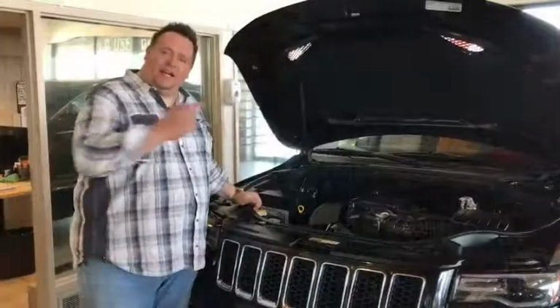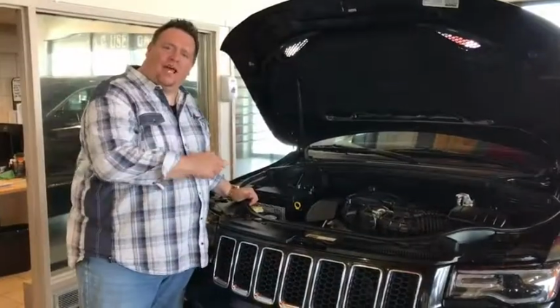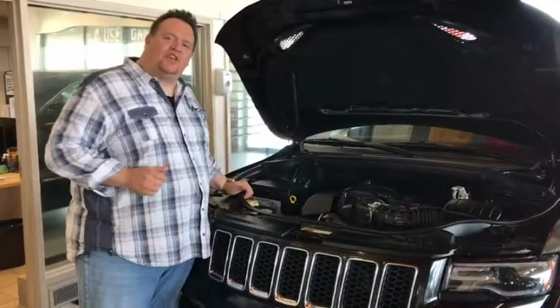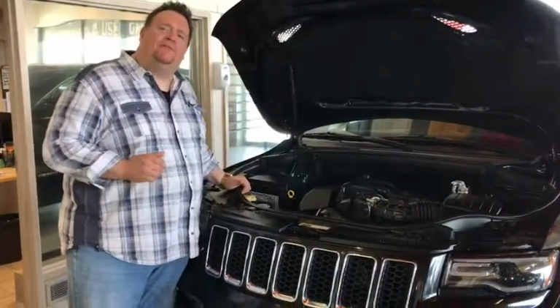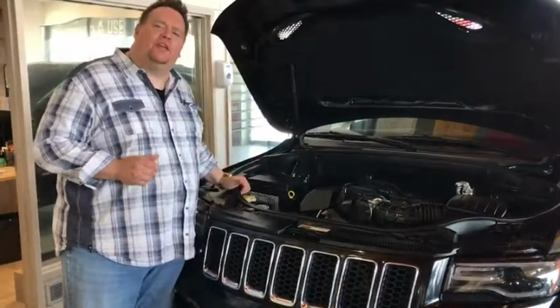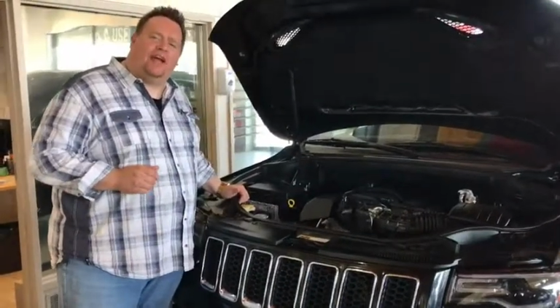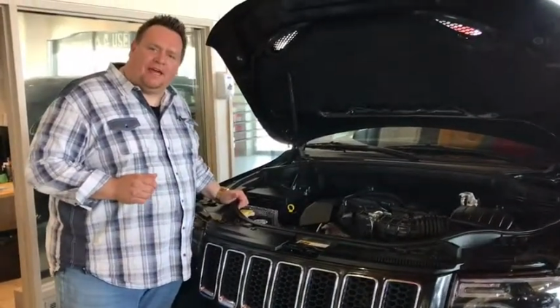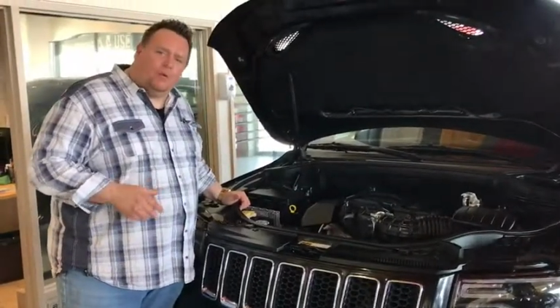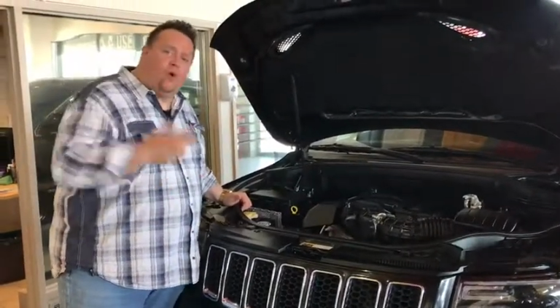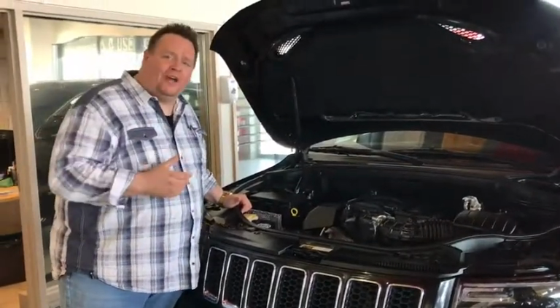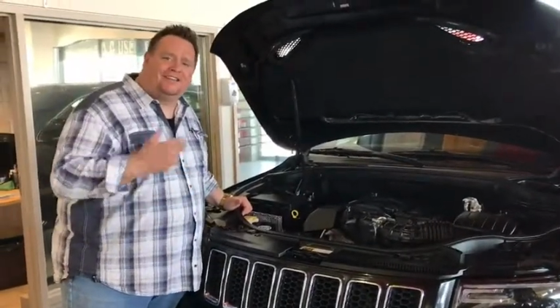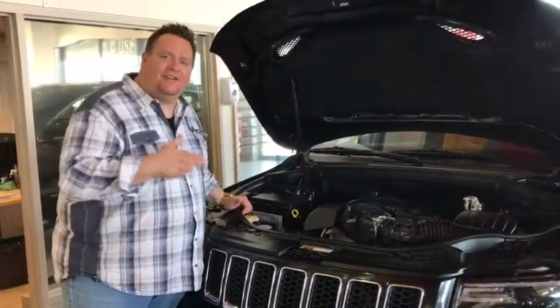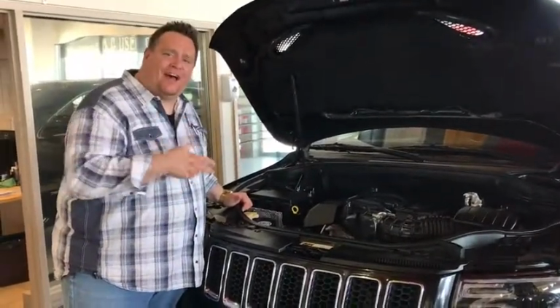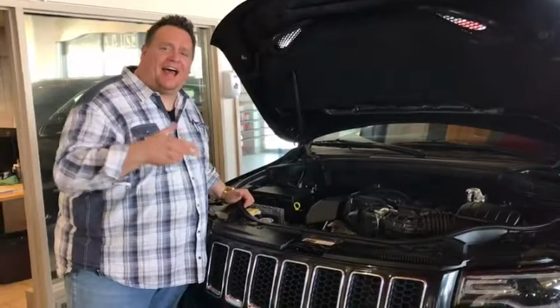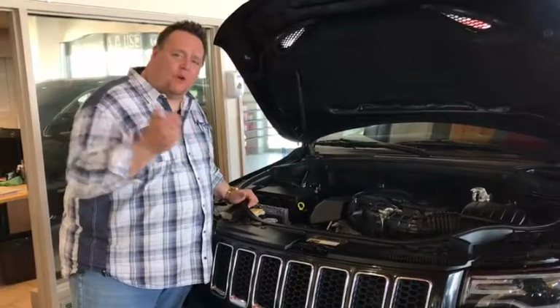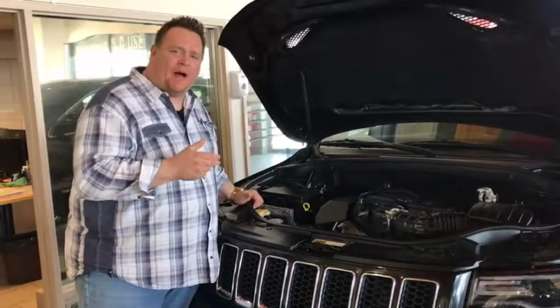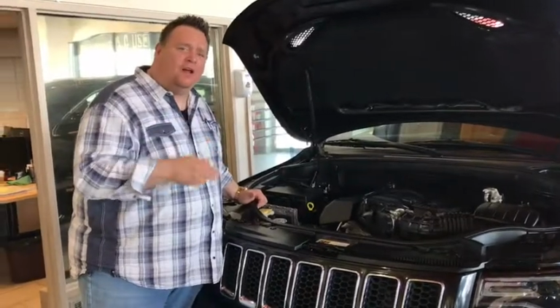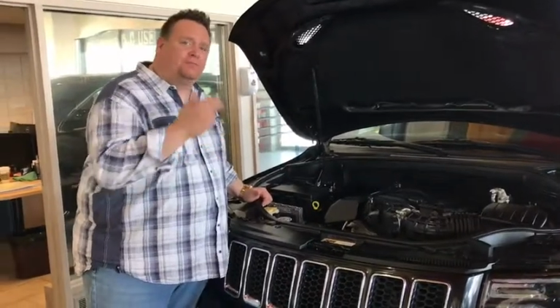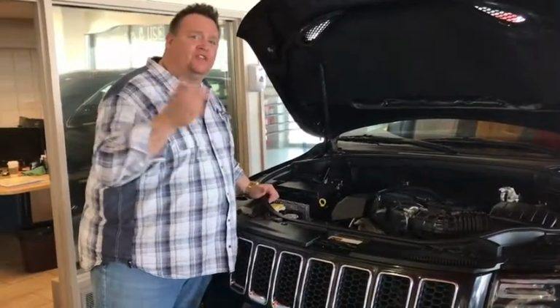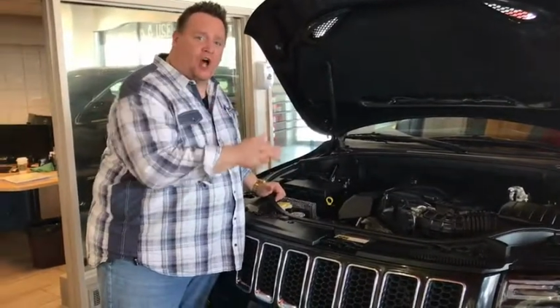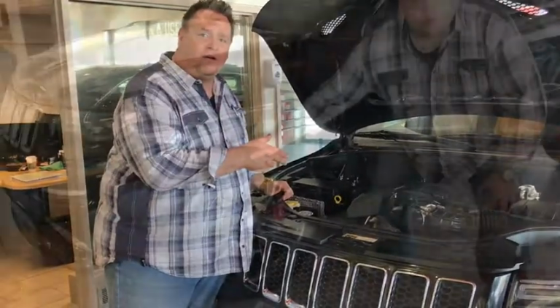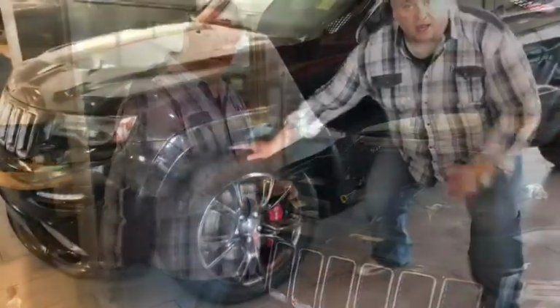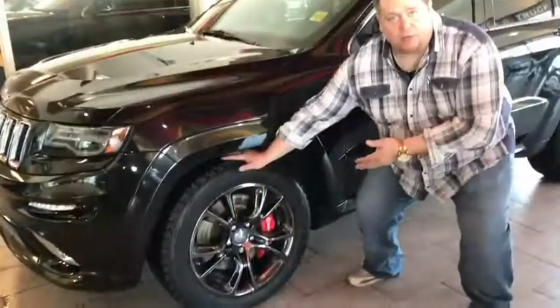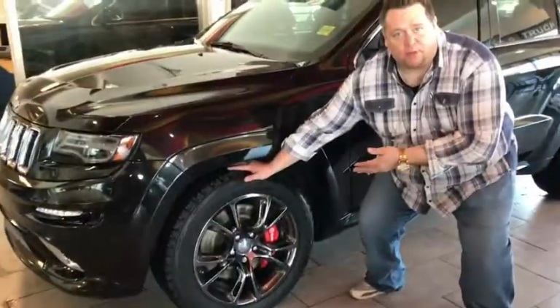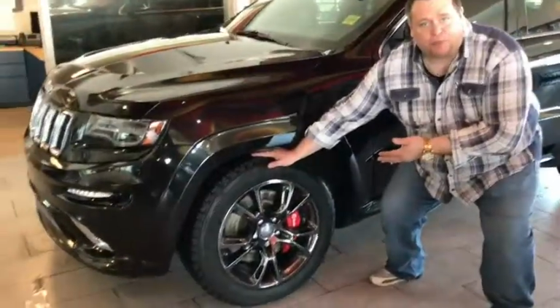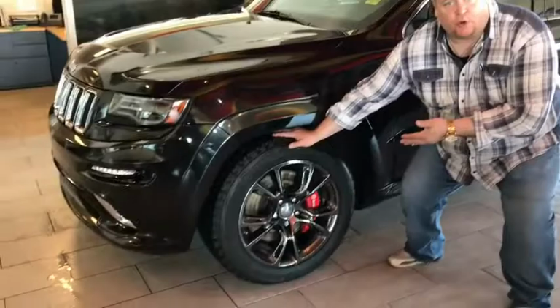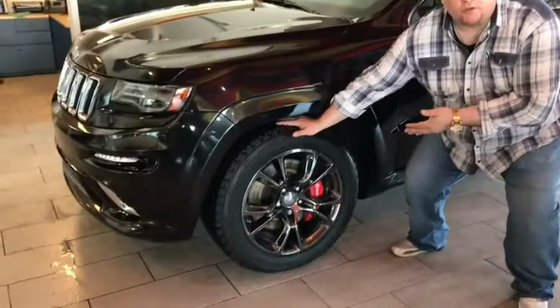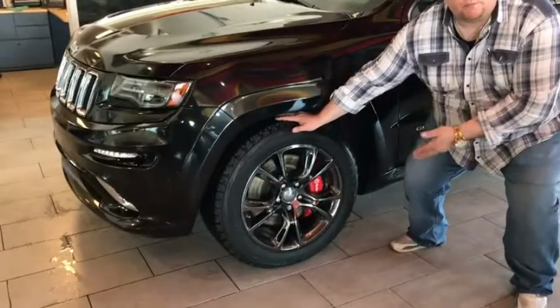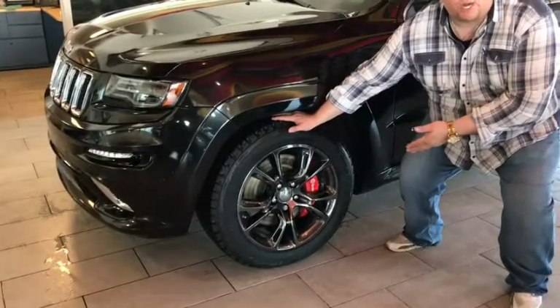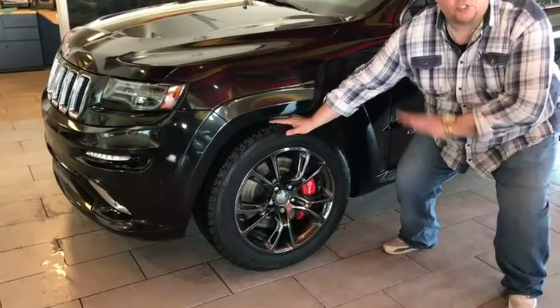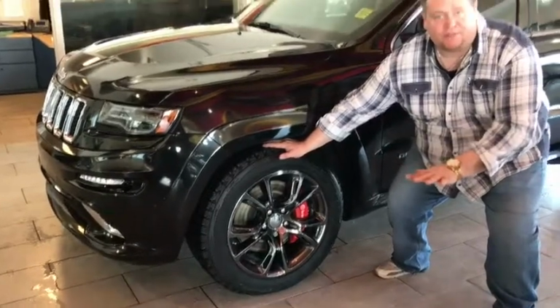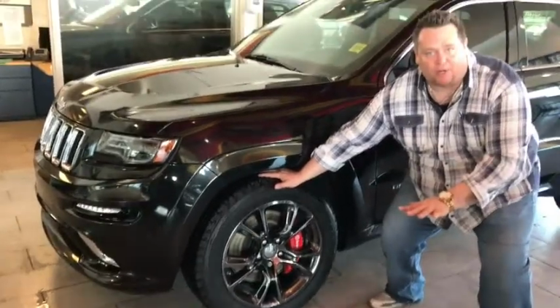Right here we have the 6.4 liter Hemi with 475 horsepower. Those ponies can go. And right here we have the 20 inch polished chrome wheels with Brembo brakes to stop this bad boy.